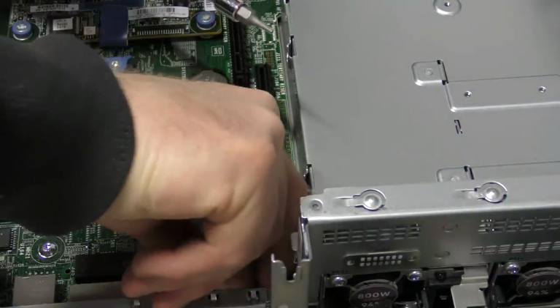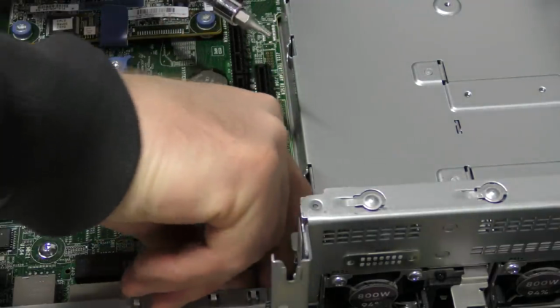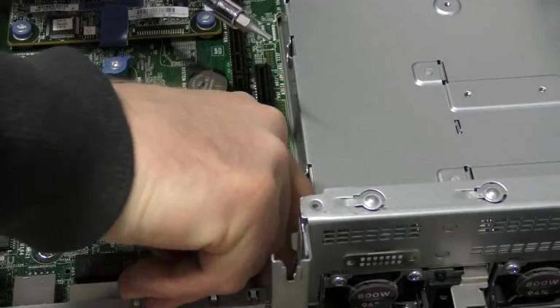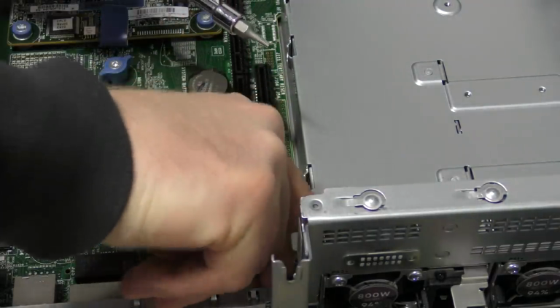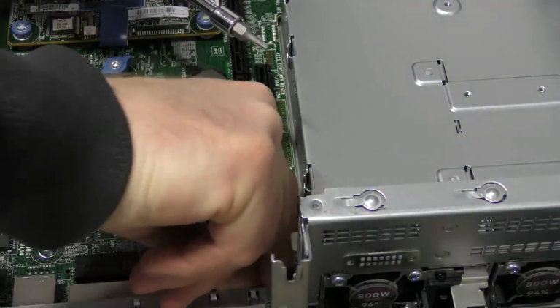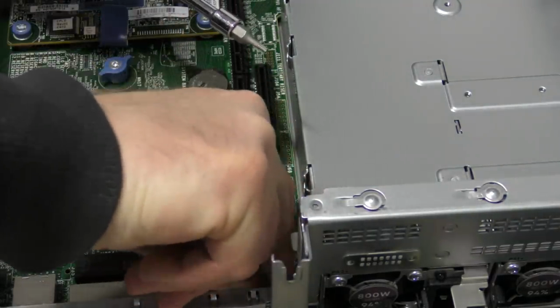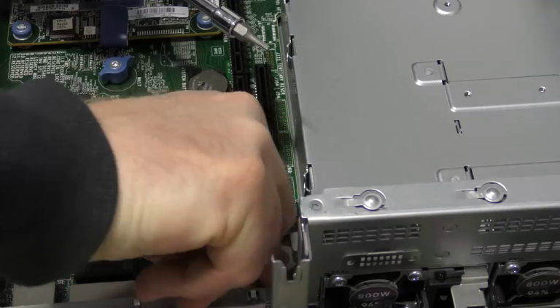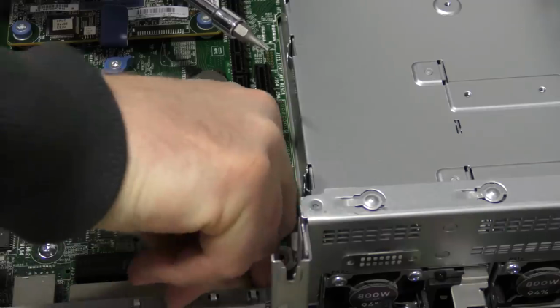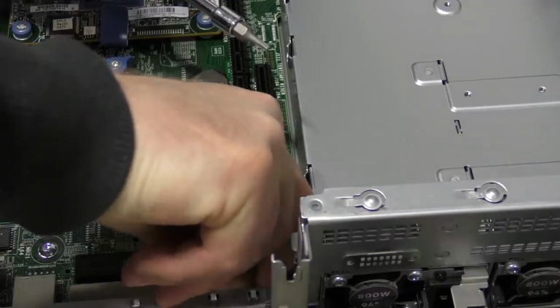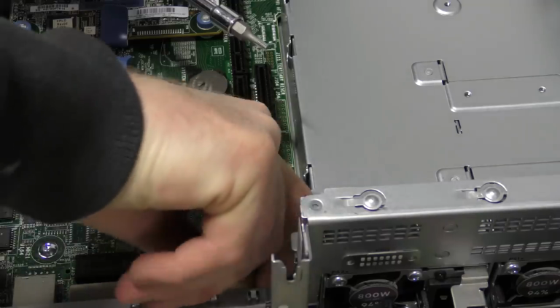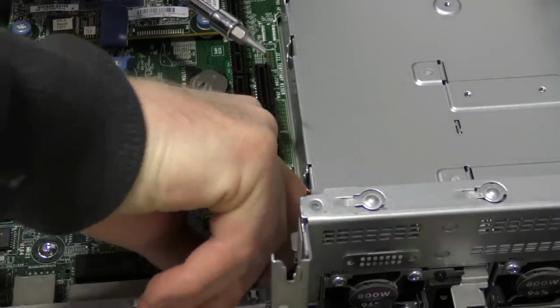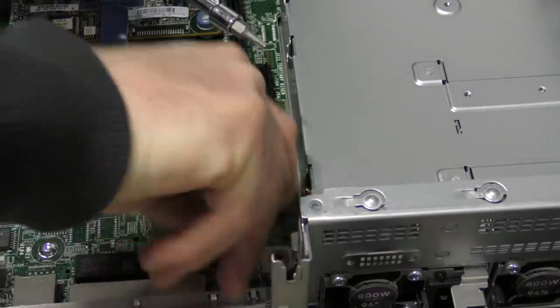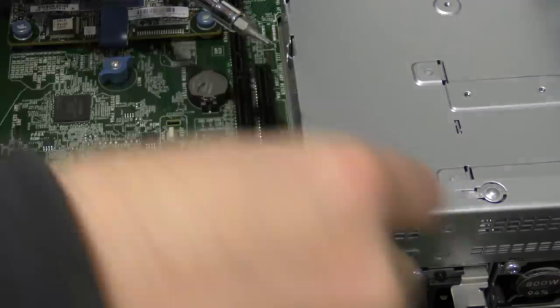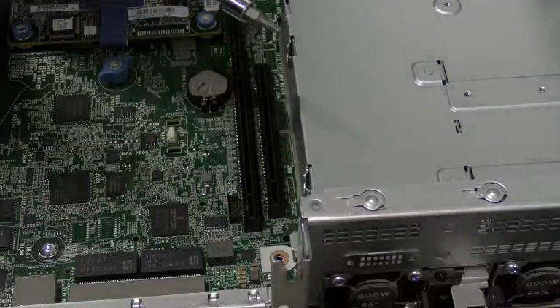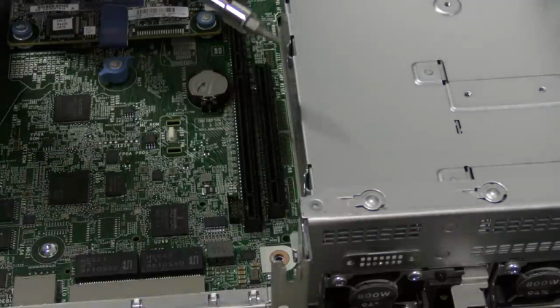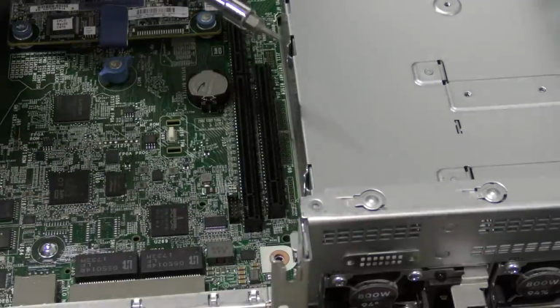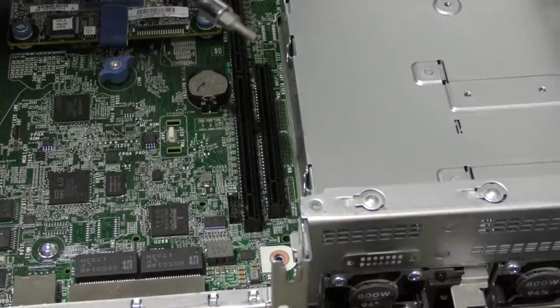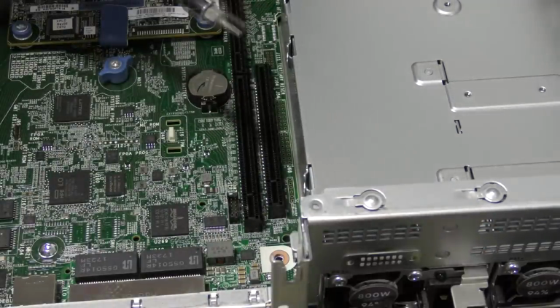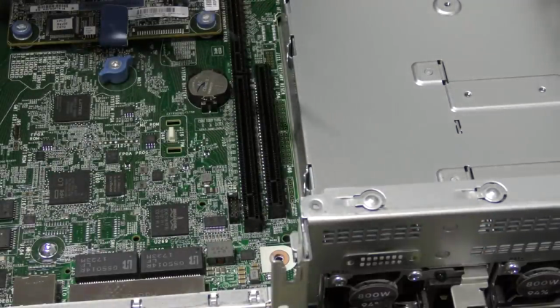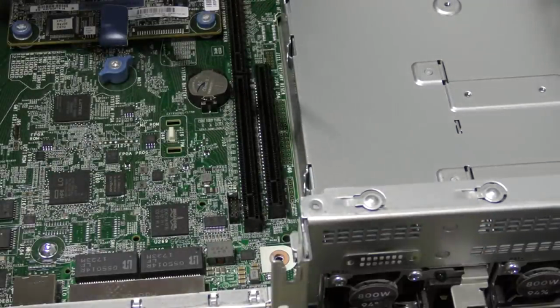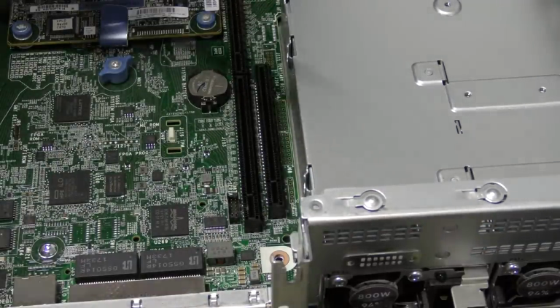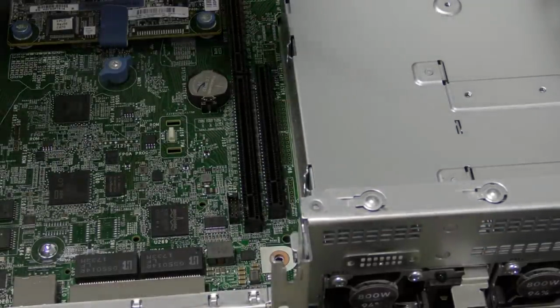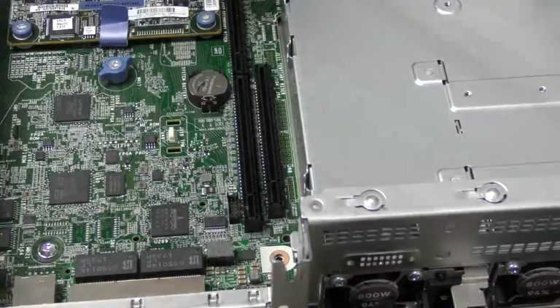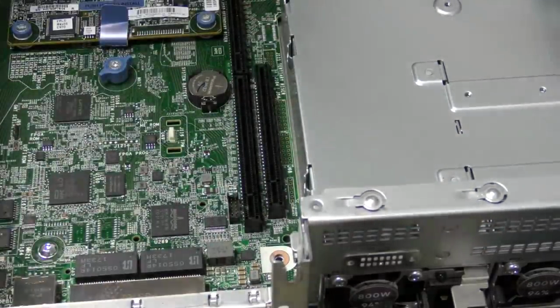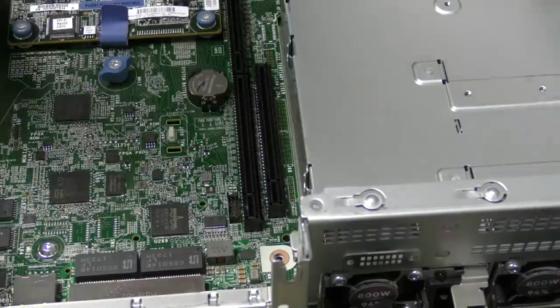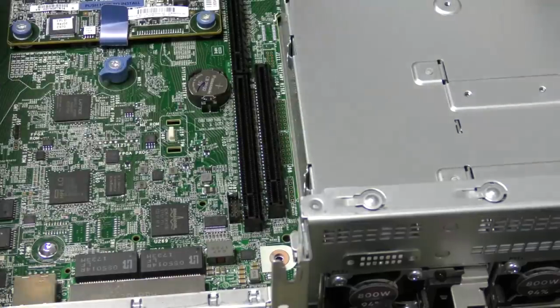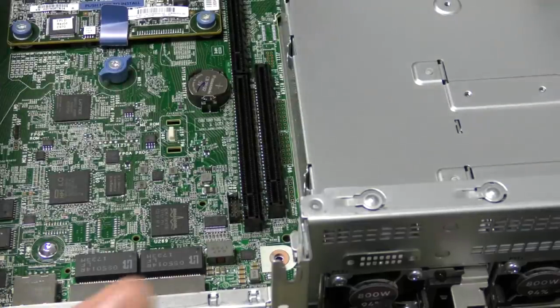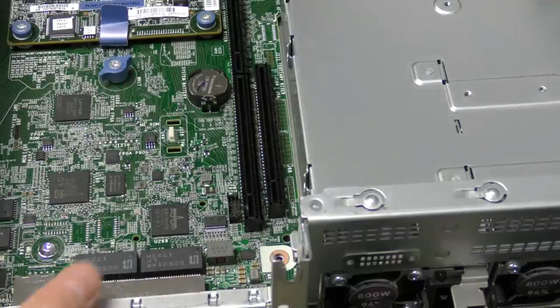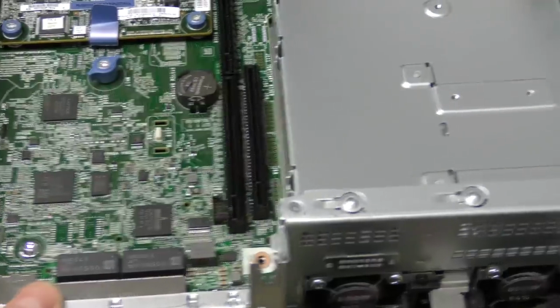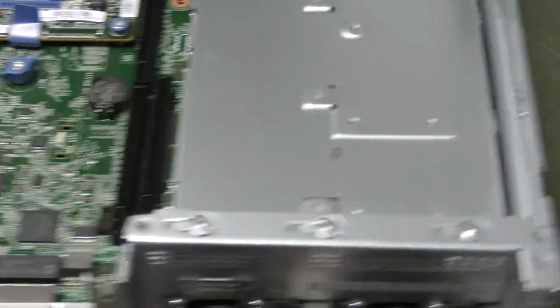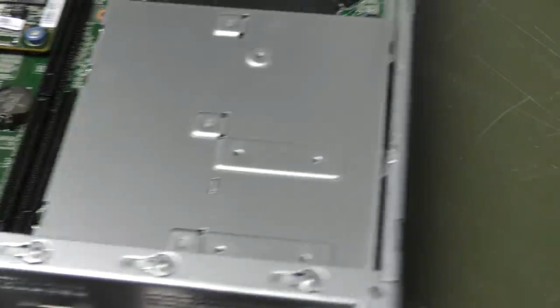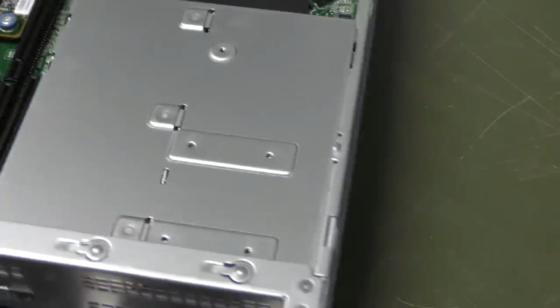Down on the circuit board — not that great — there's one on the side out here as well.